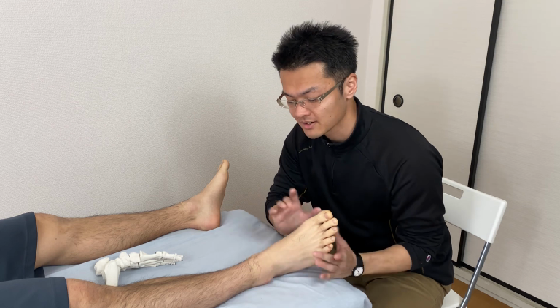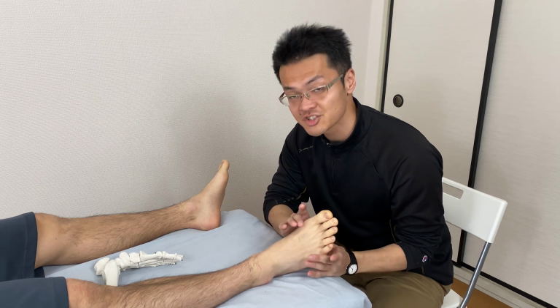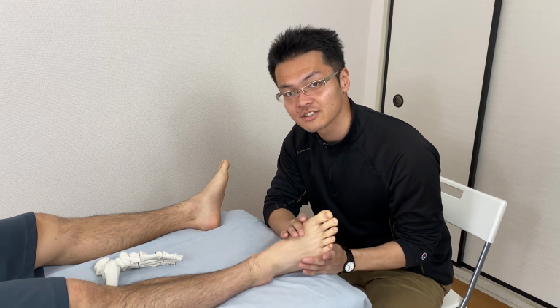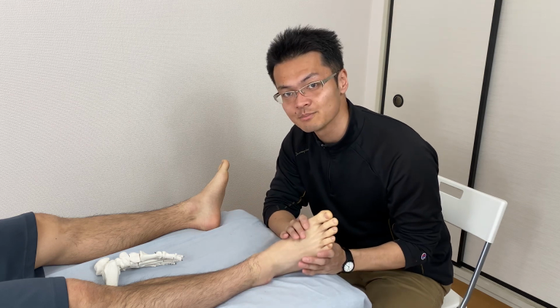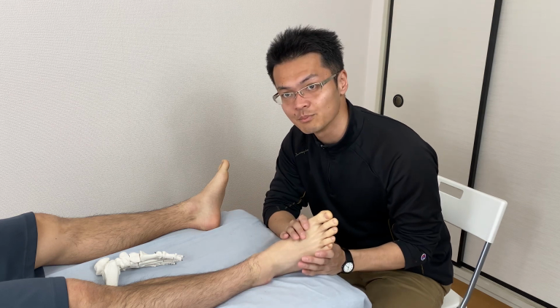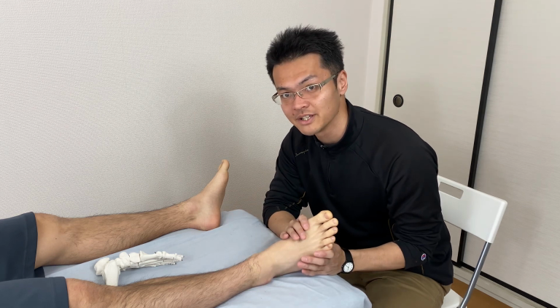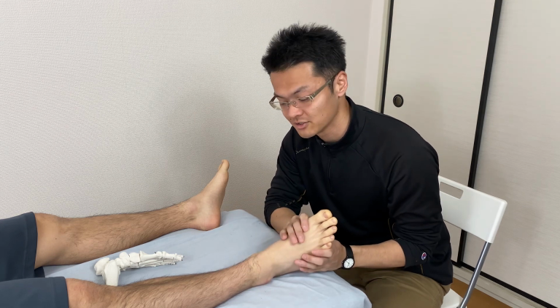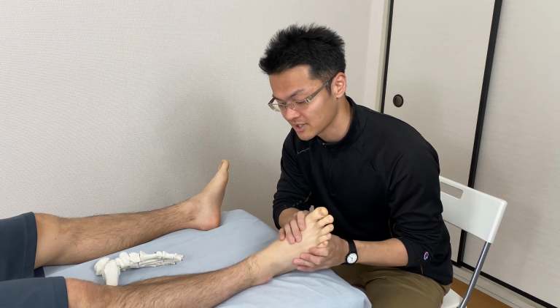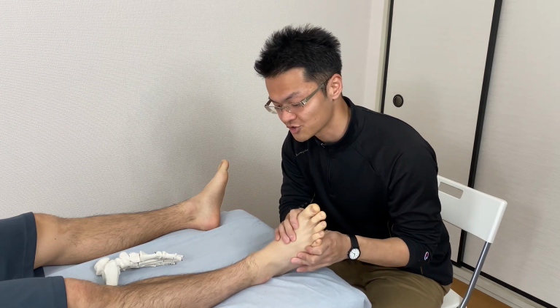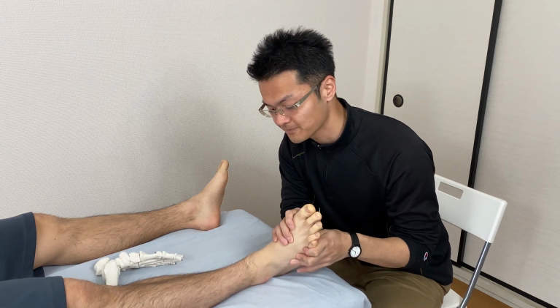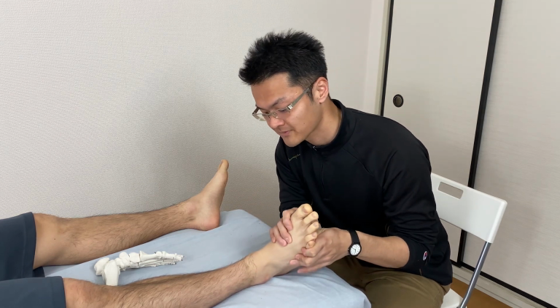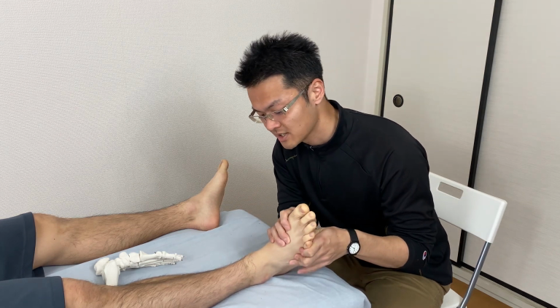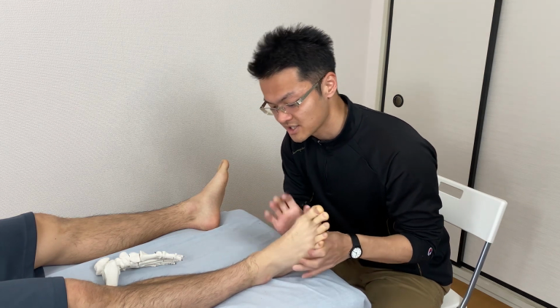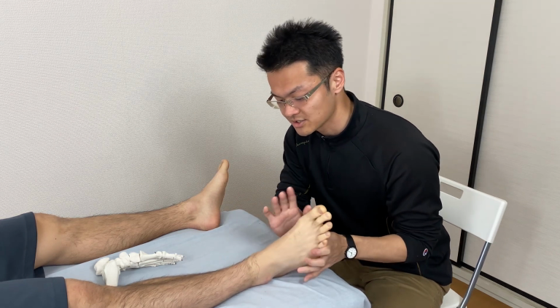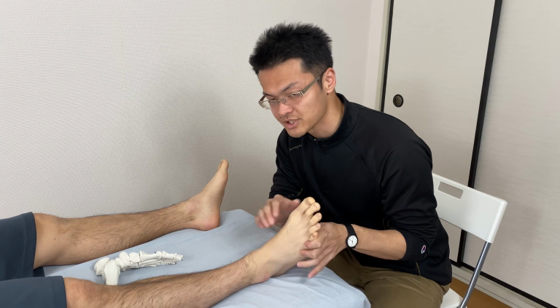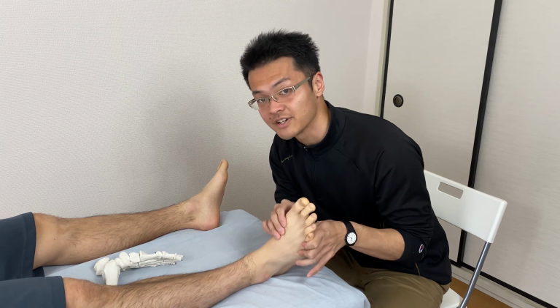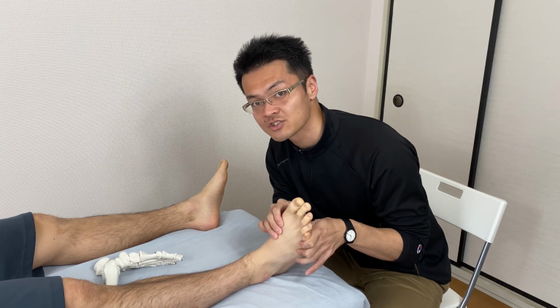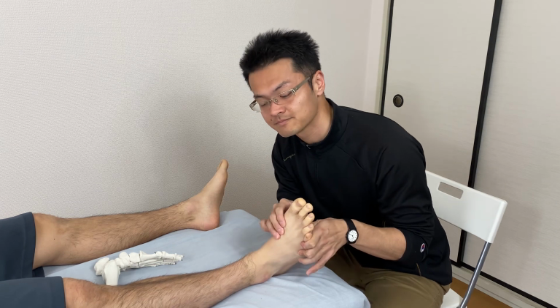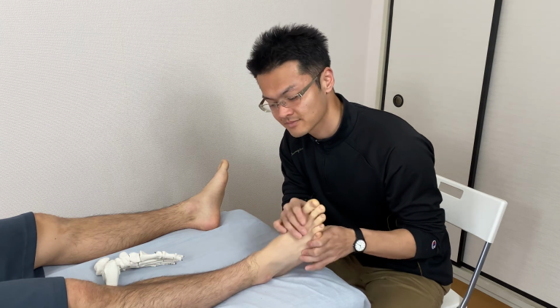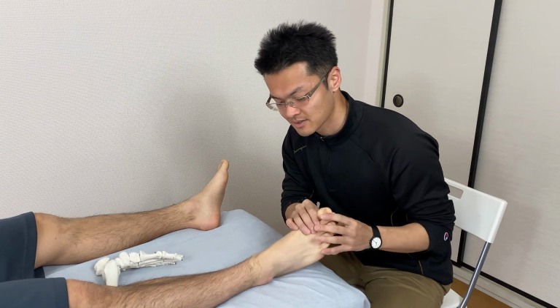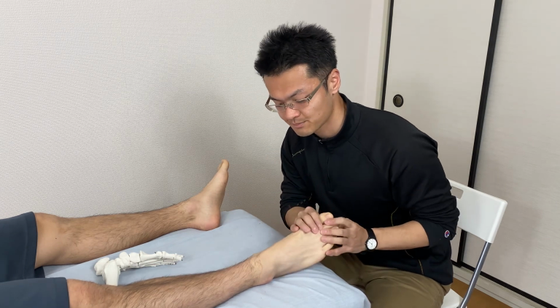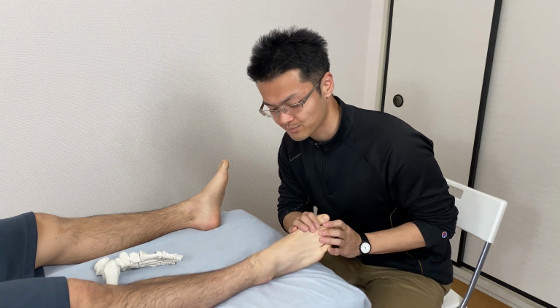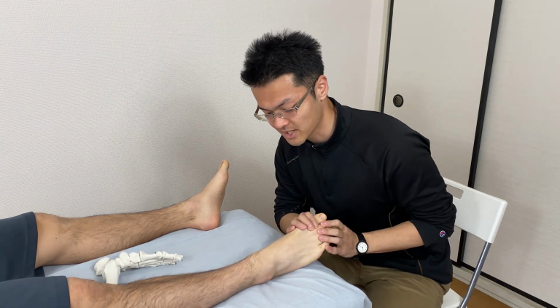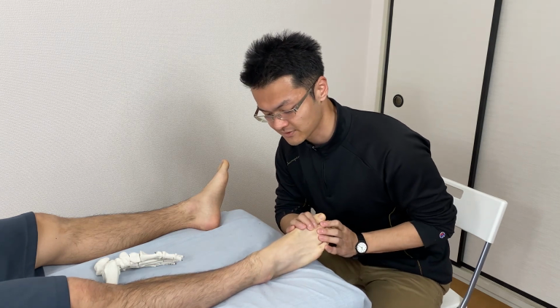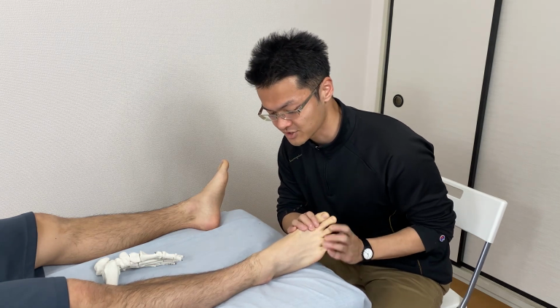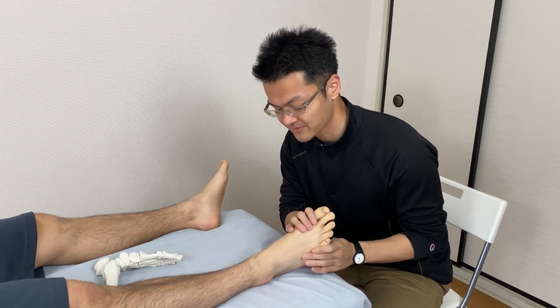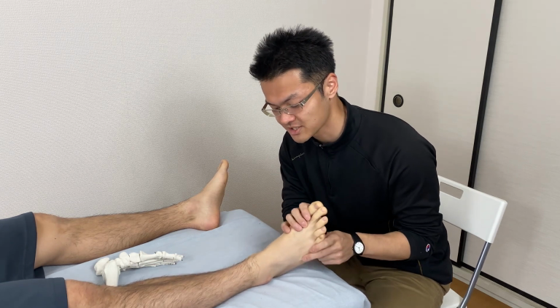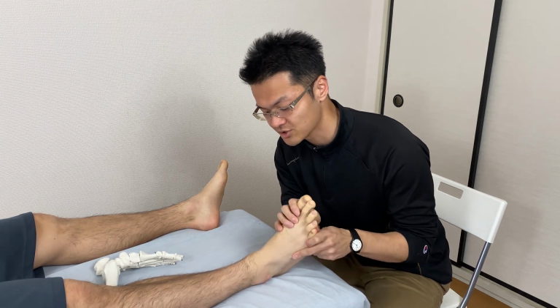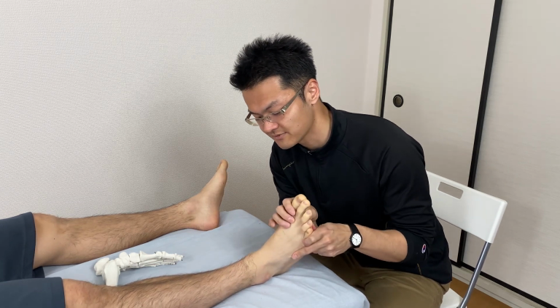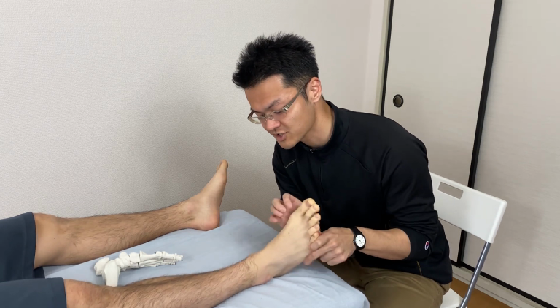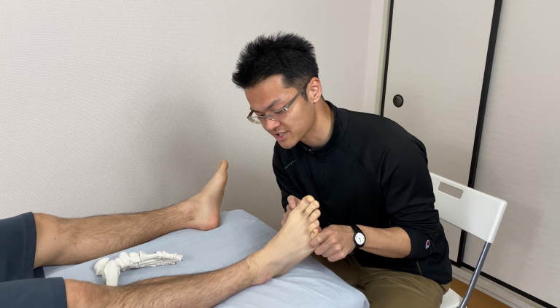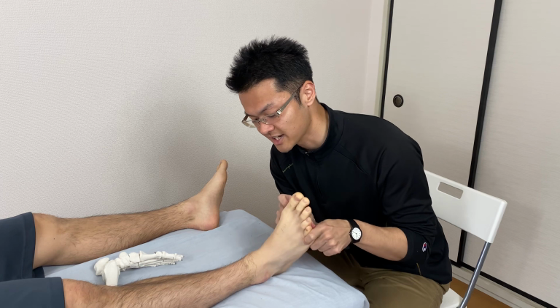Let's check the mobility of the ankle joint. This is dorsiflexion, and this is plantar flexion. His dorsiflexion is tight.